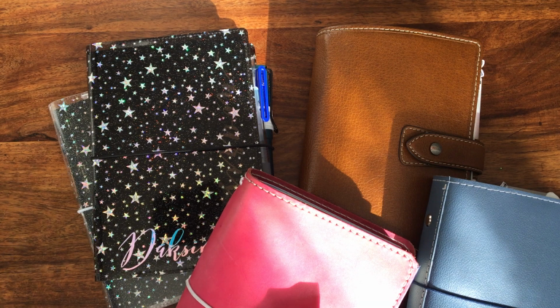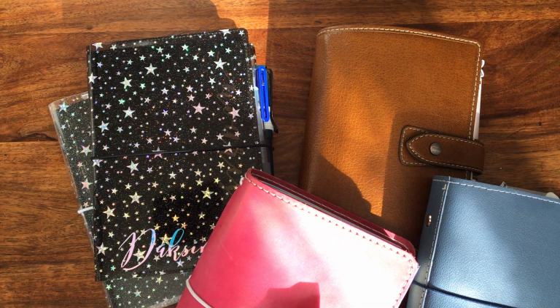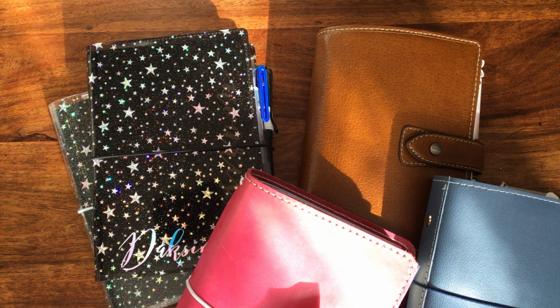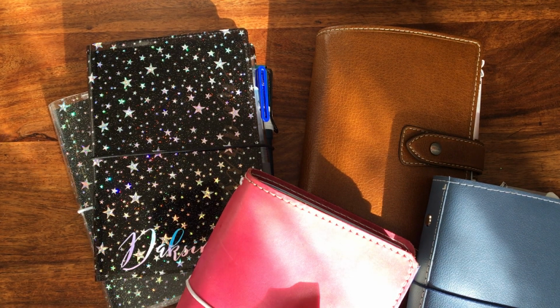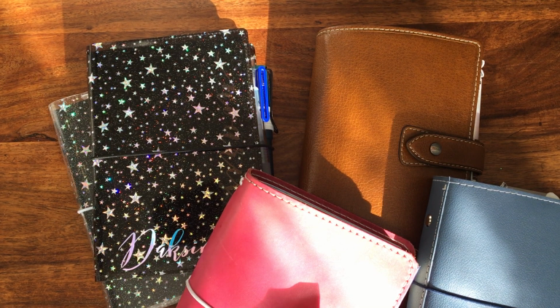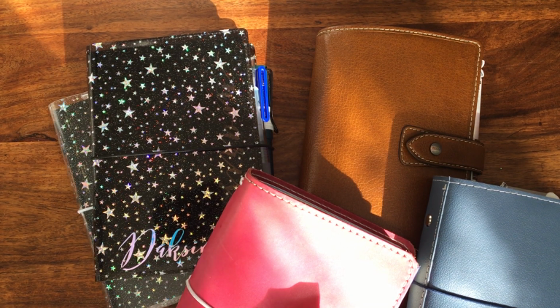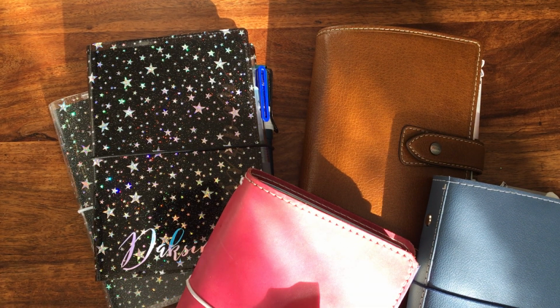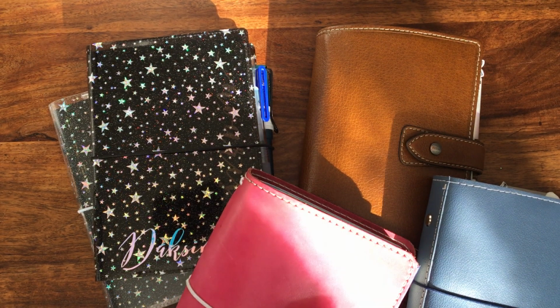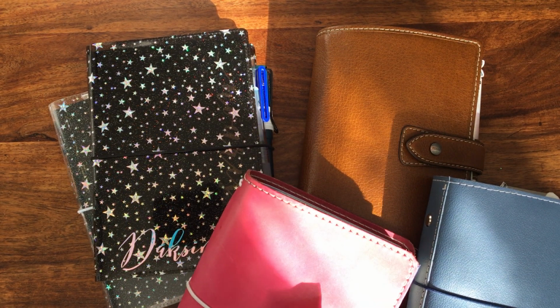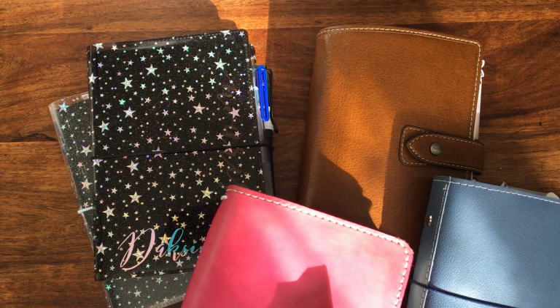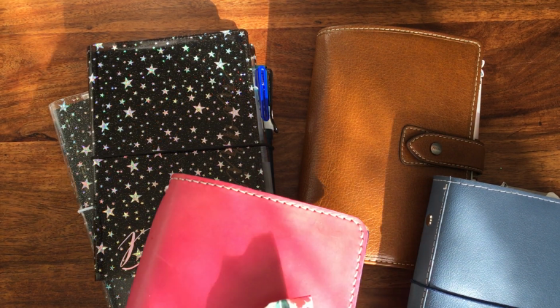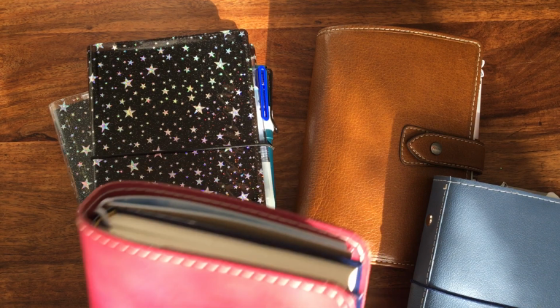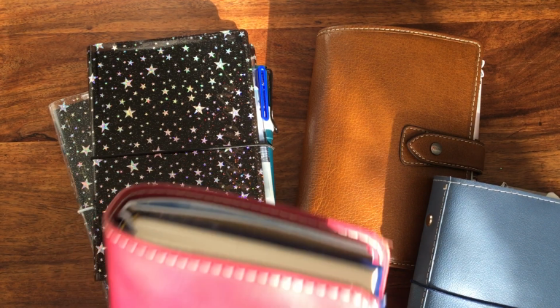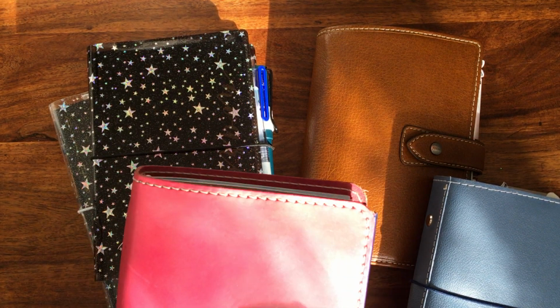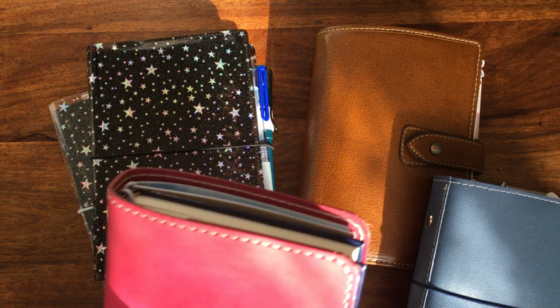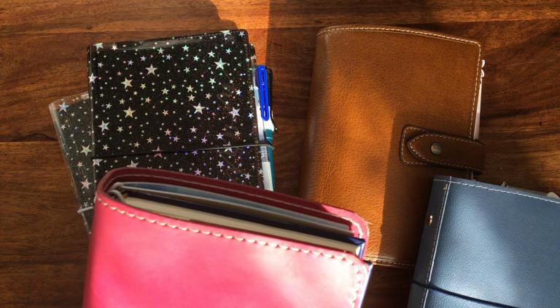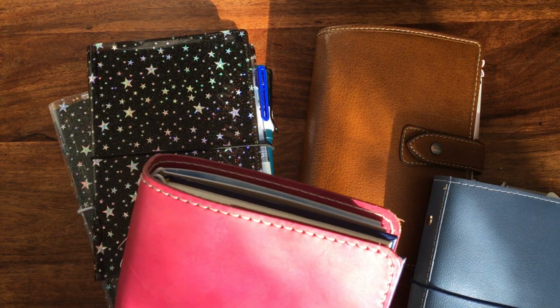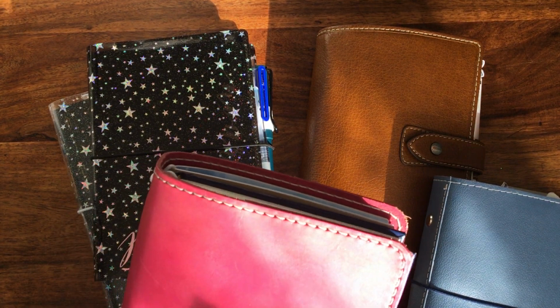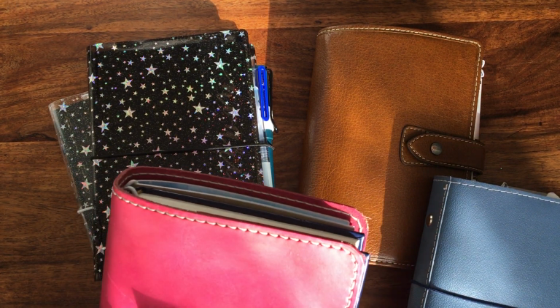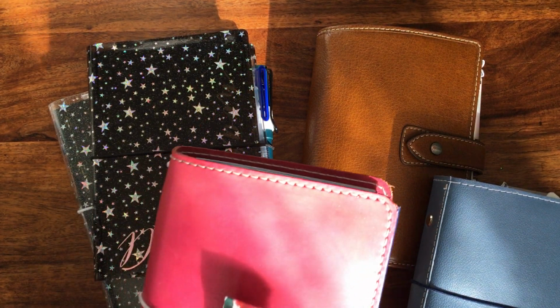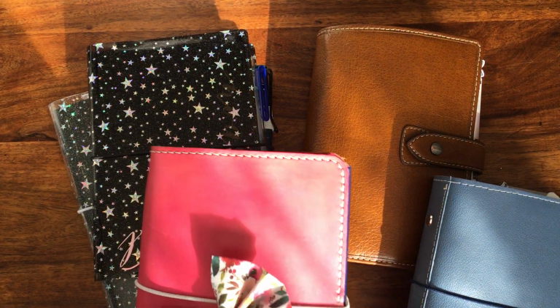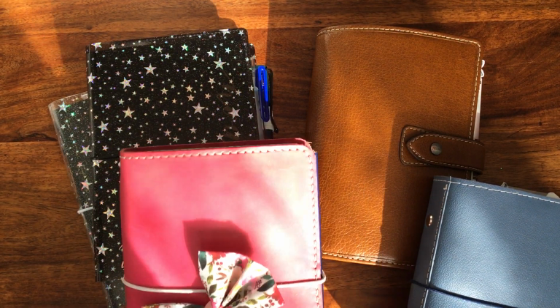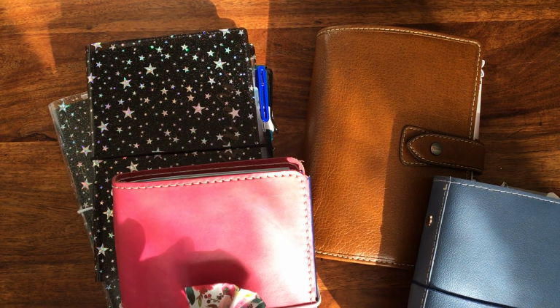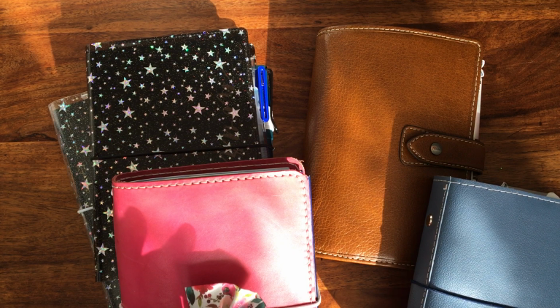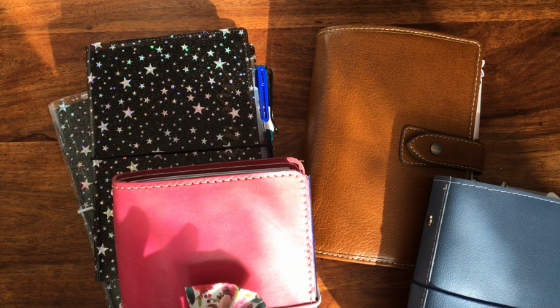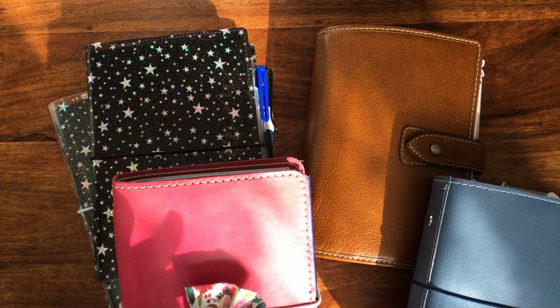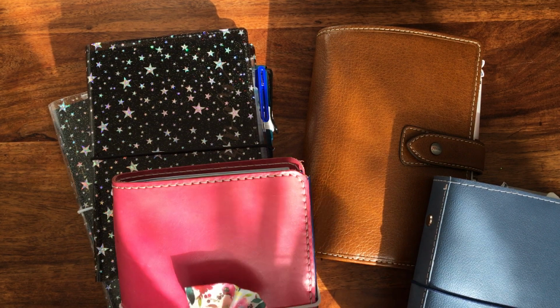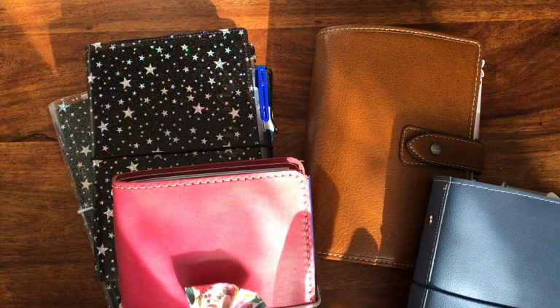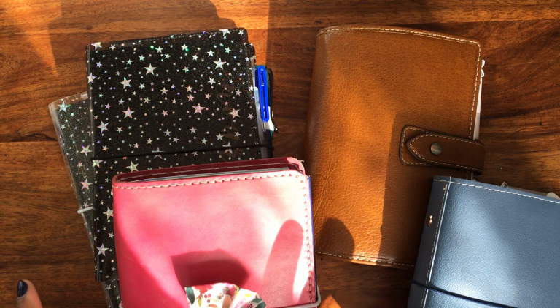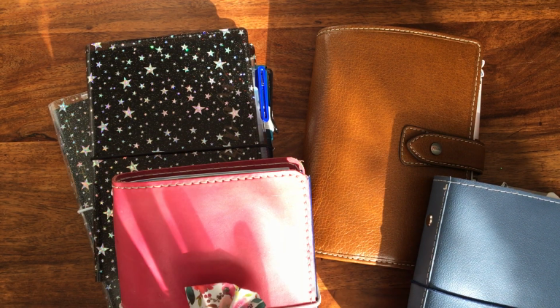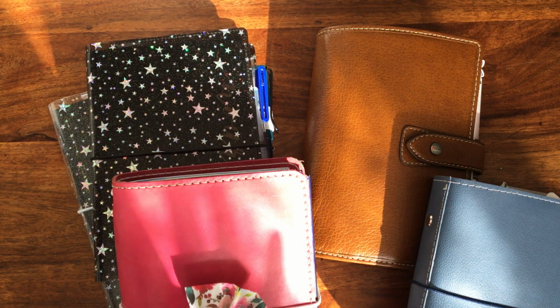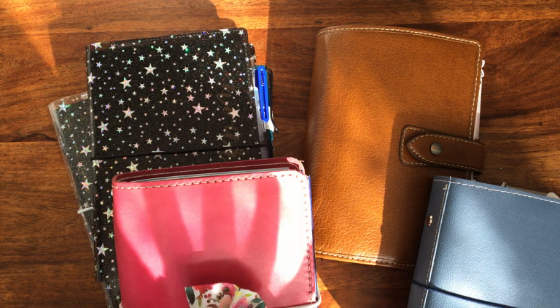Hi guys and welcome back to my channel. I finally got some nice sunshine in my living room, so I thought I would do a quick video on how many planners I'm using right now and what I use them all for.